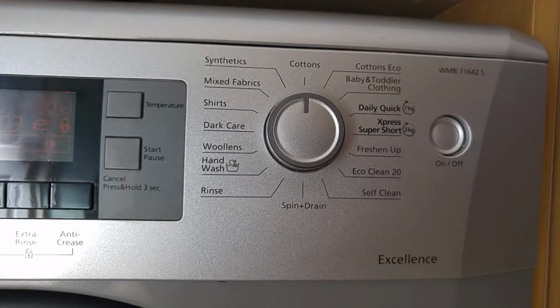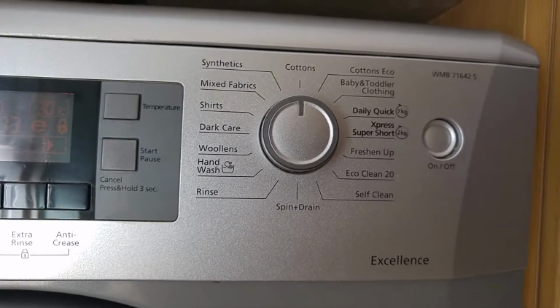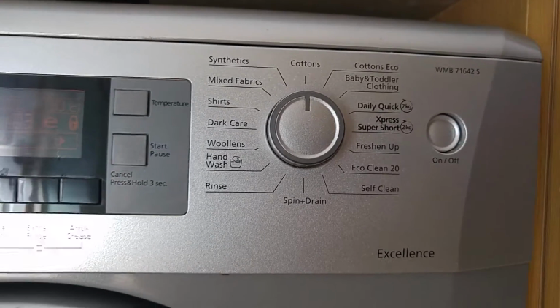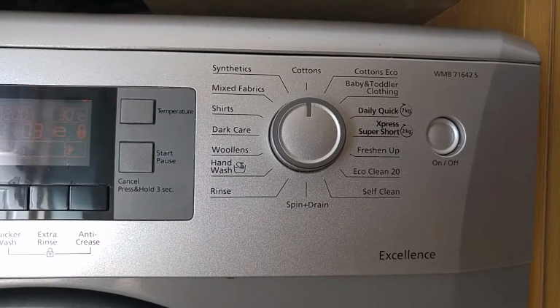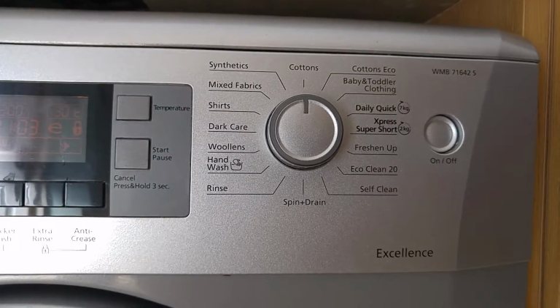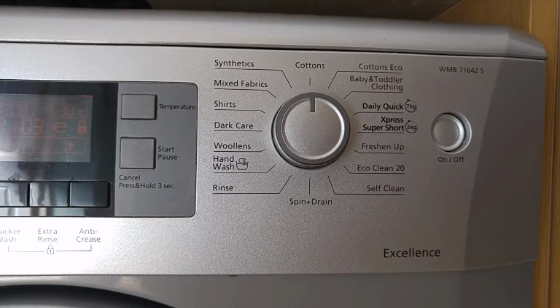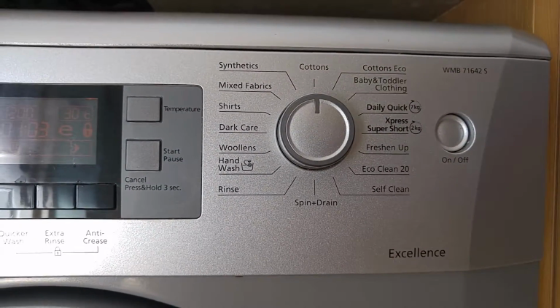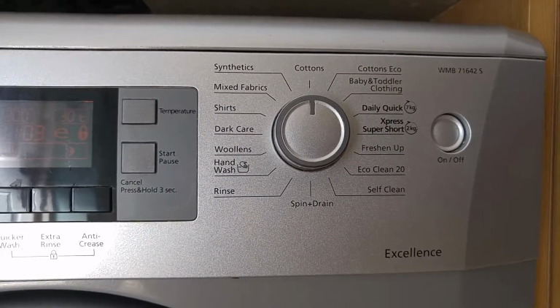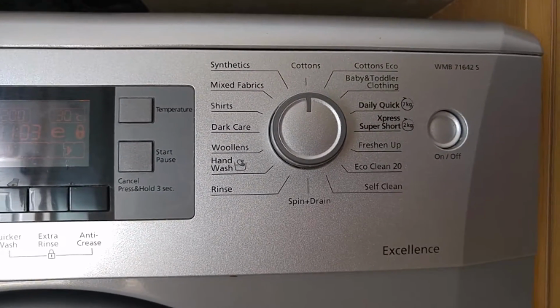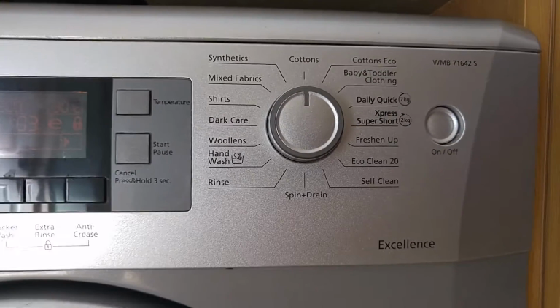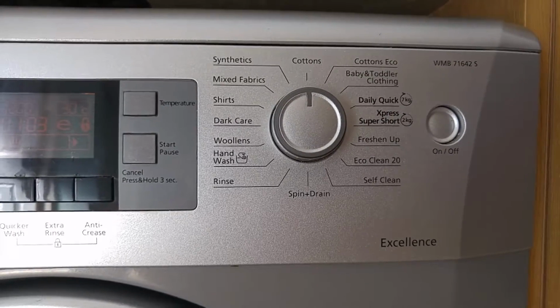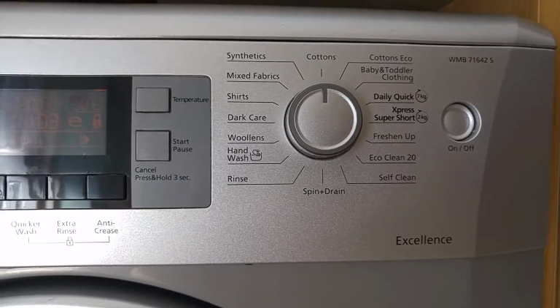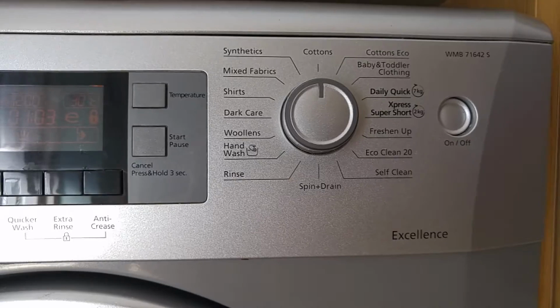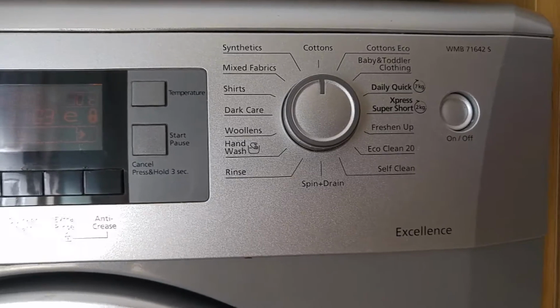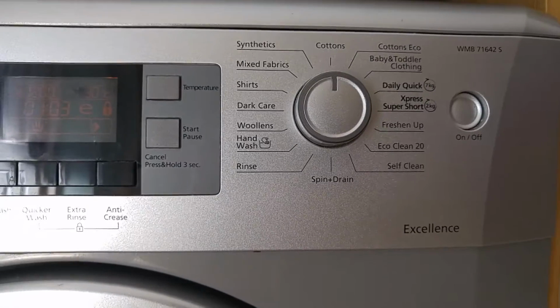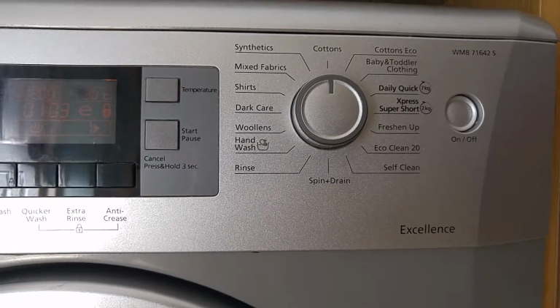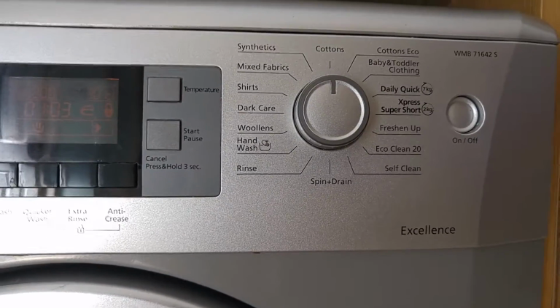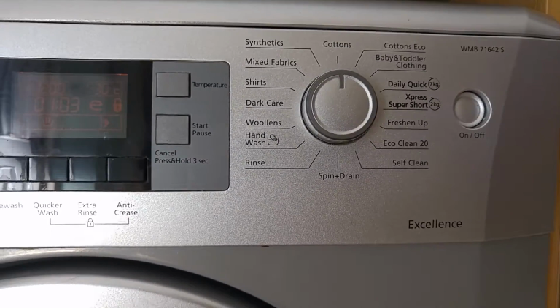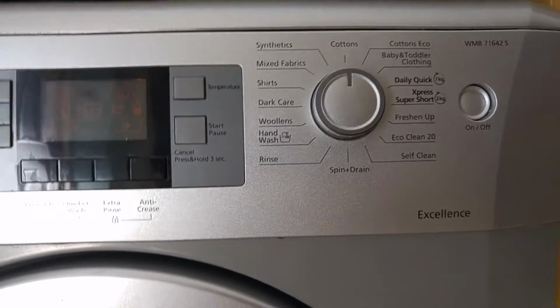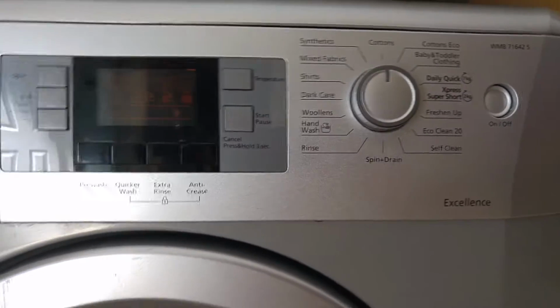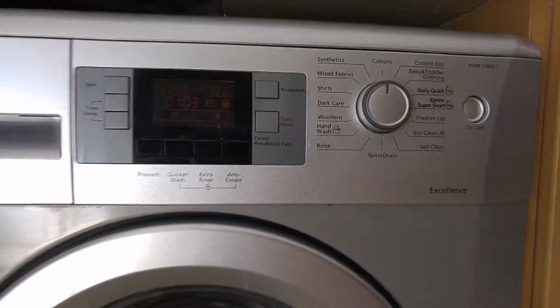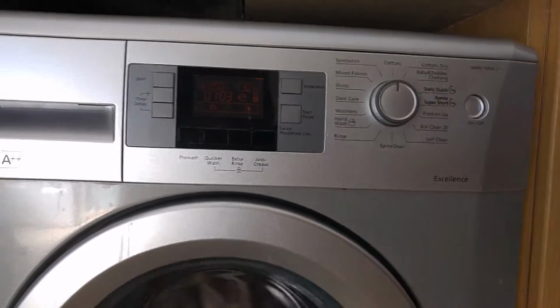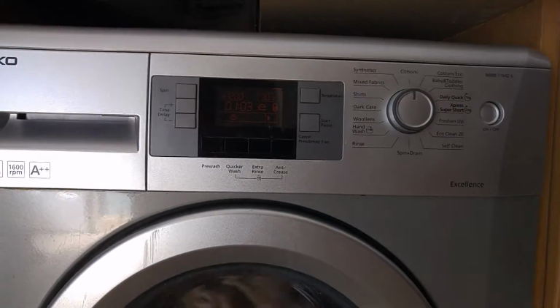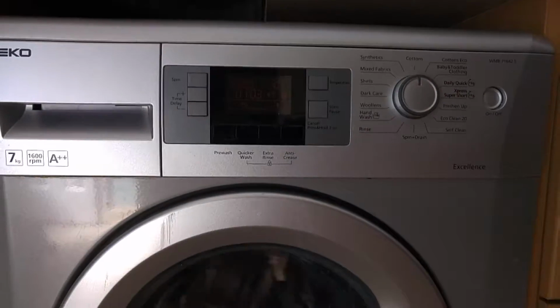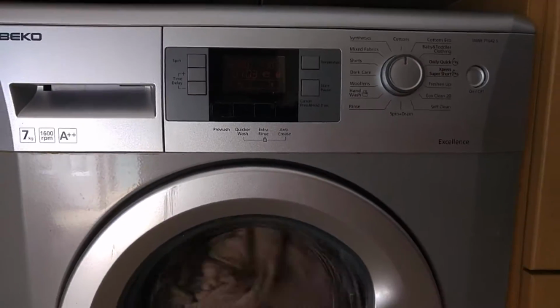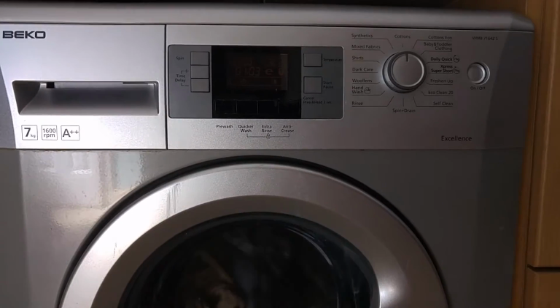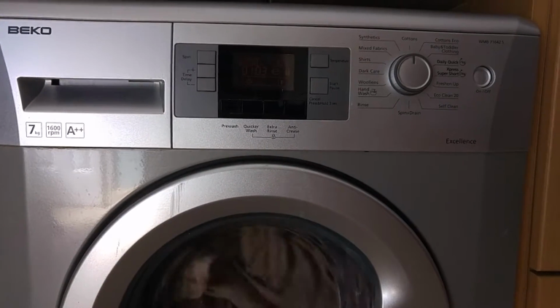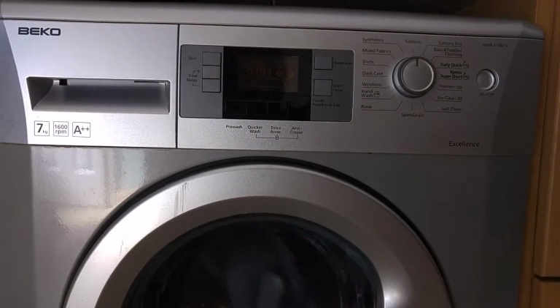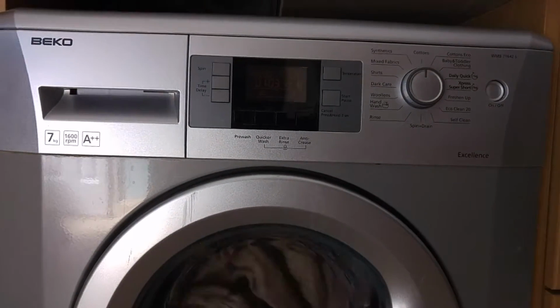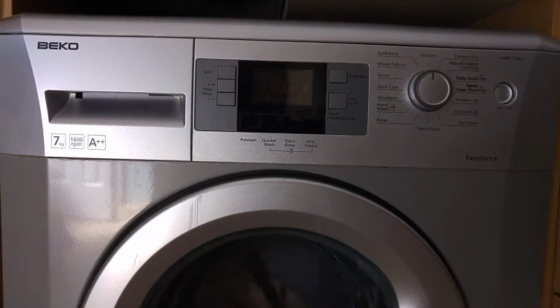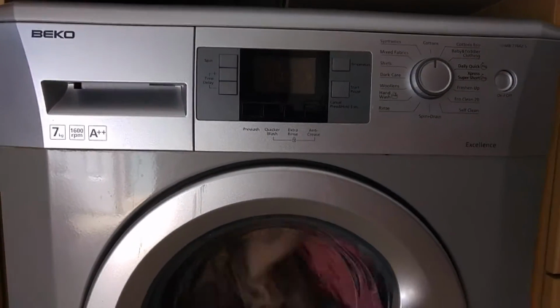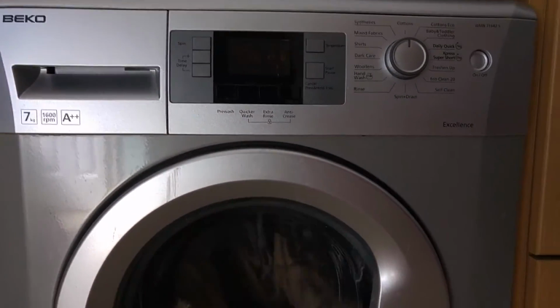Again, plenty of options to choose from. I tend to run it on the cottons, but it goes from everything — baby, toddler — to a super quick wash if you just want one or two items, a freshen up, and hand wash. It's even got a self-clean mode, which is good — once a month or once every other month — just to help clean the drum out and keep it nice and fresh.